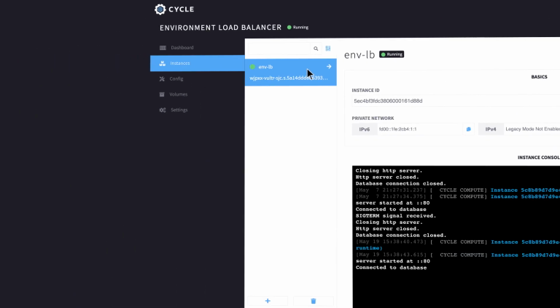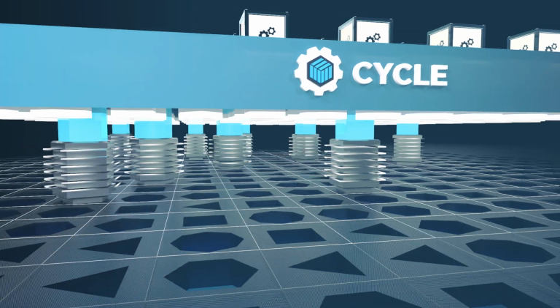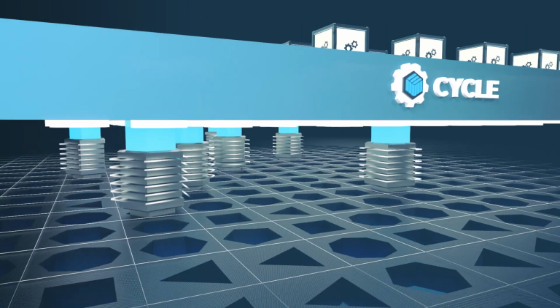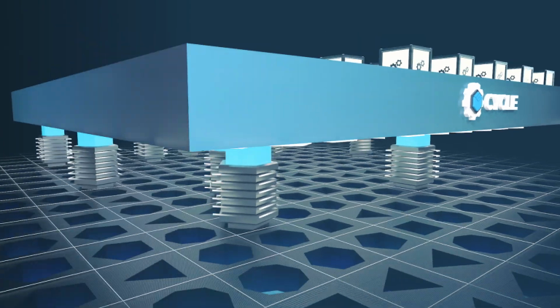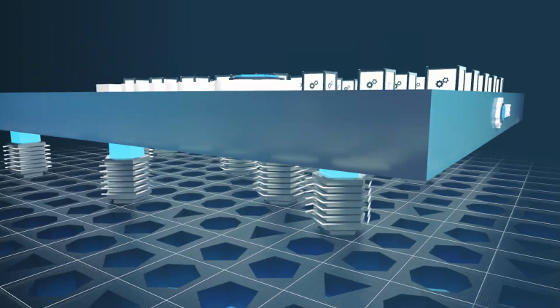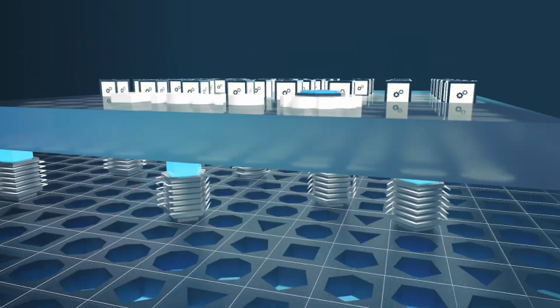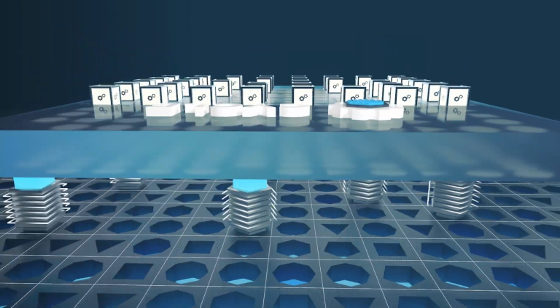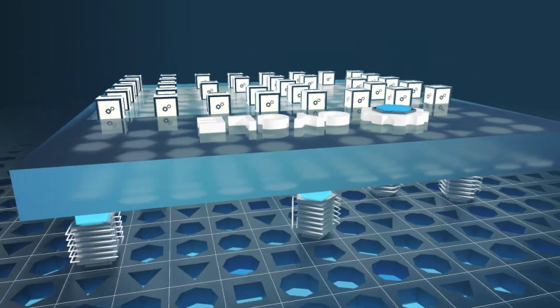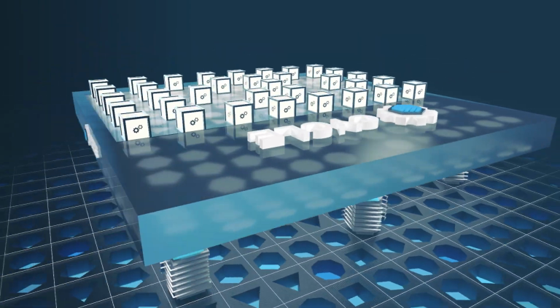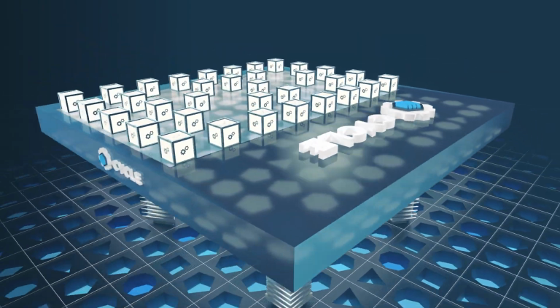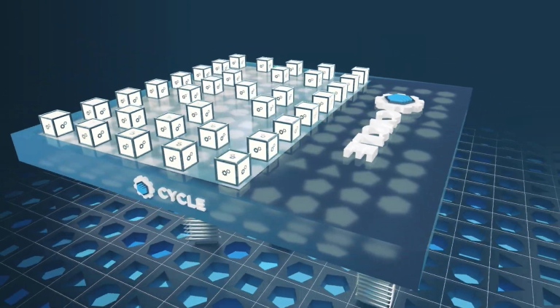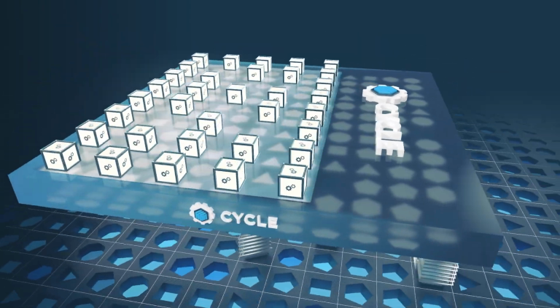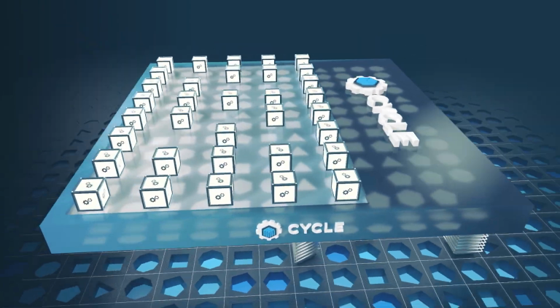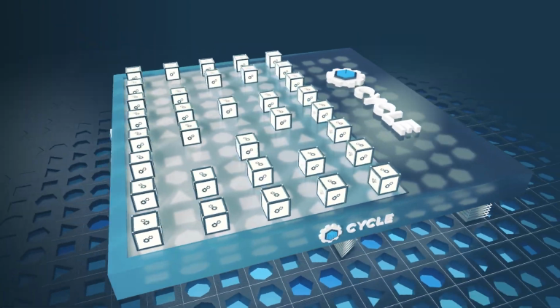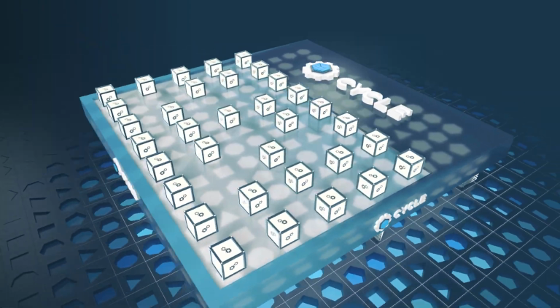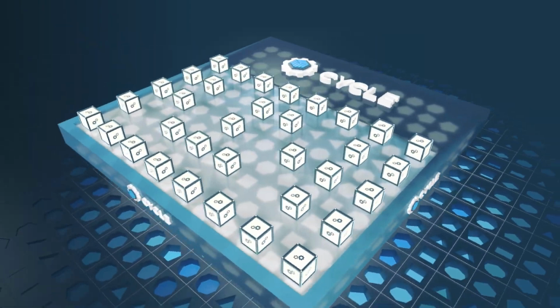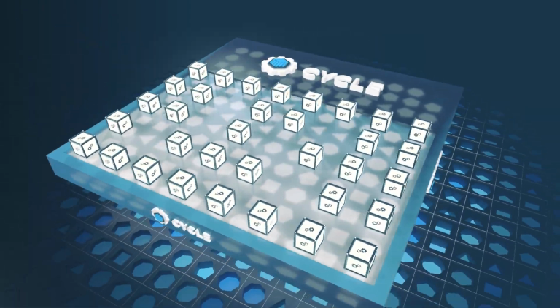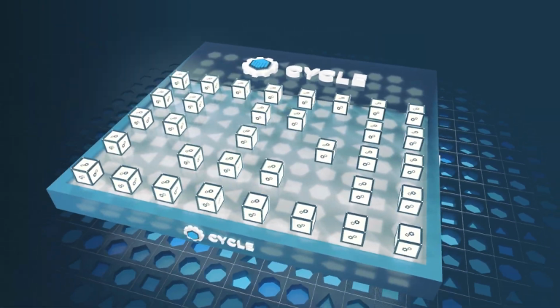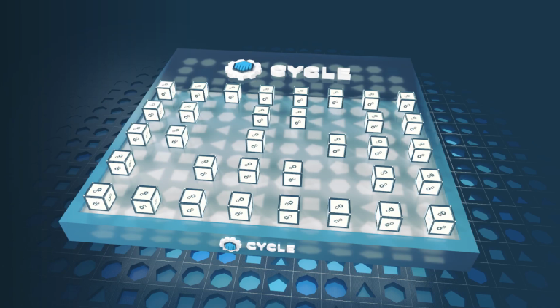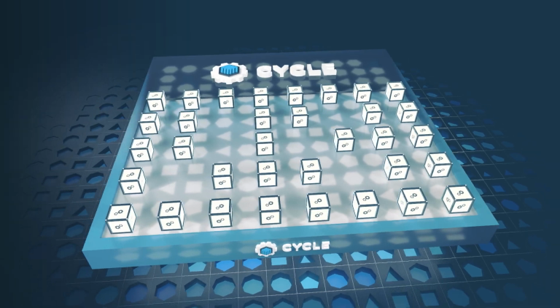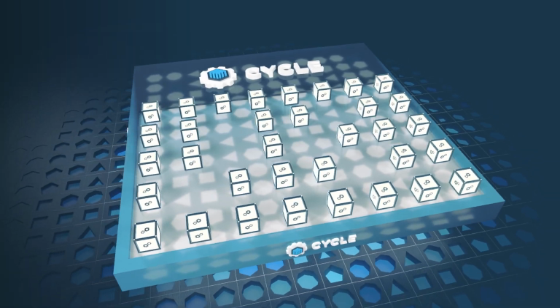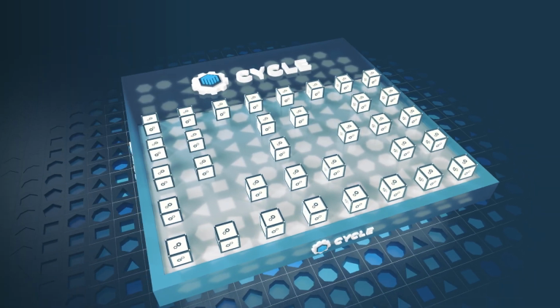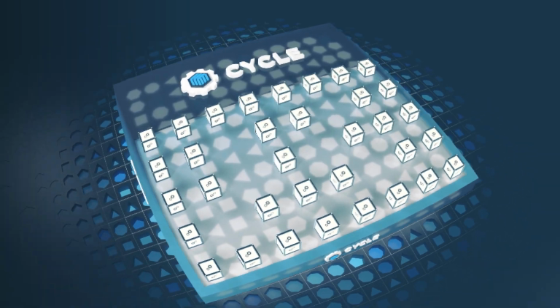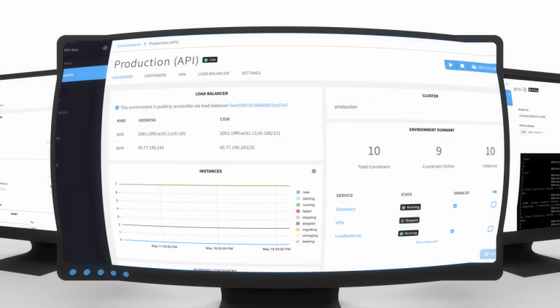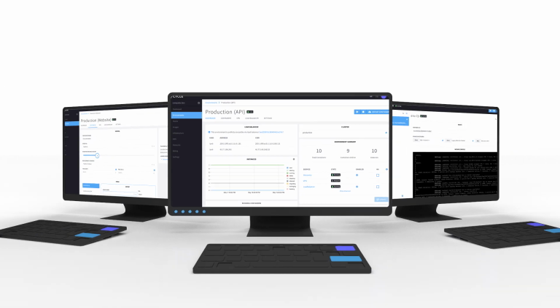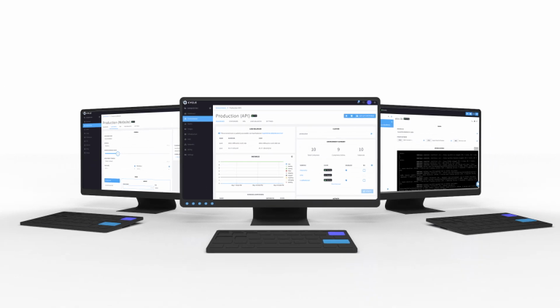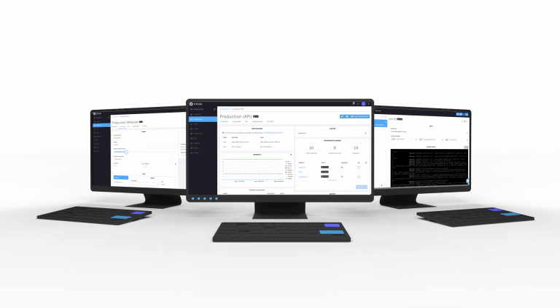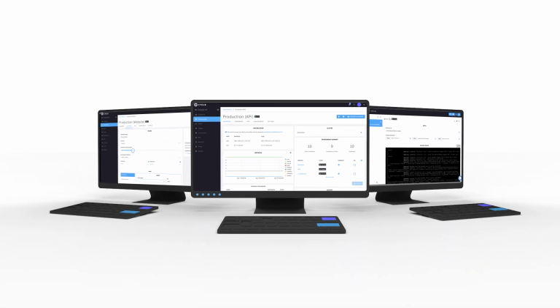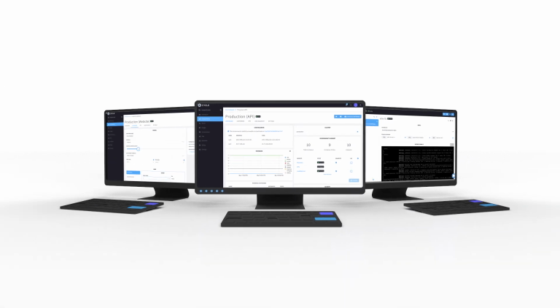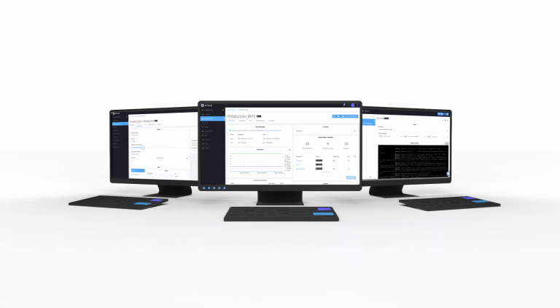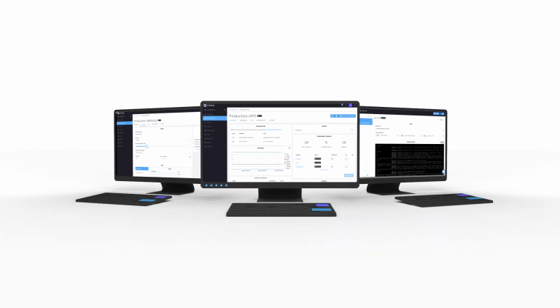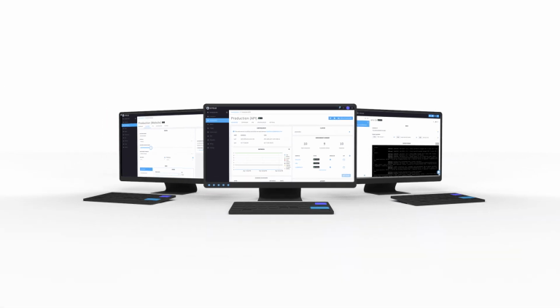All from one dashboard. In a world where chaos is likely to happen, Cycle delivers the tools and automation required for you to focus on your core offerings. Empower developers to do what they do best.